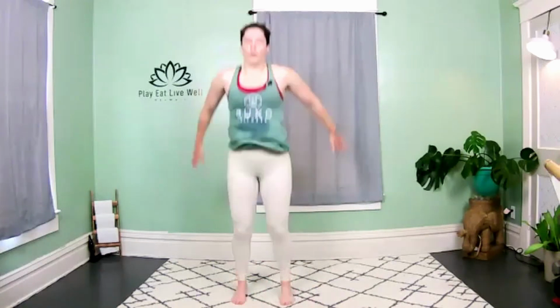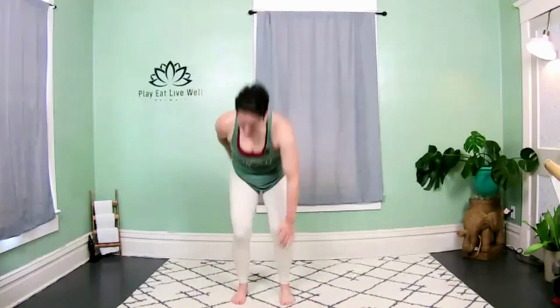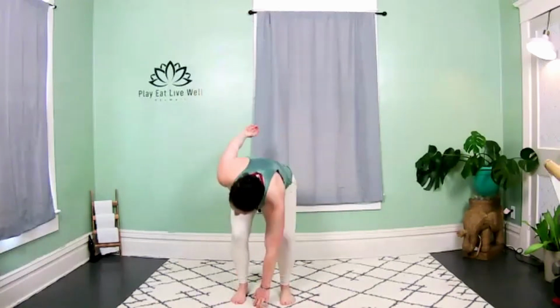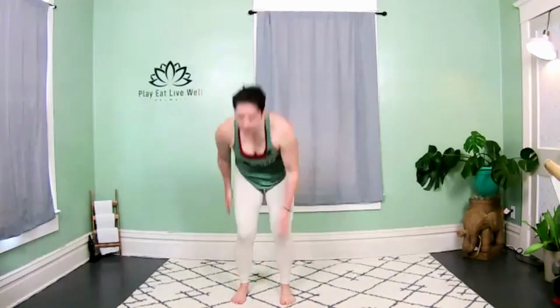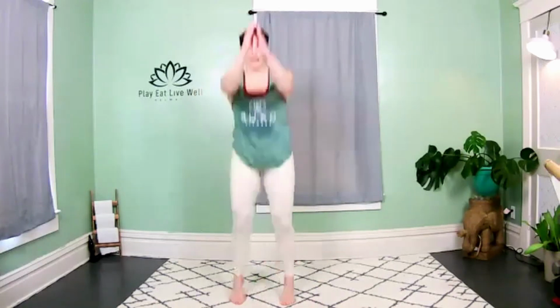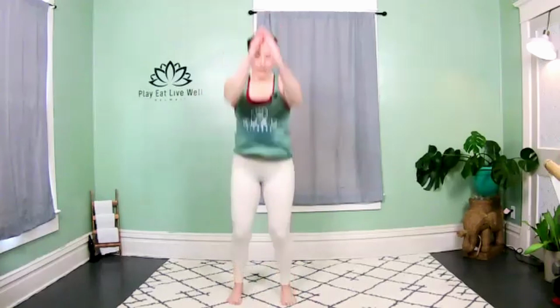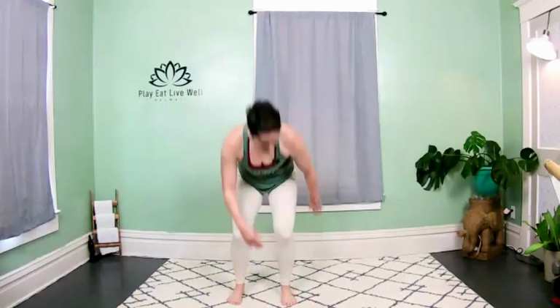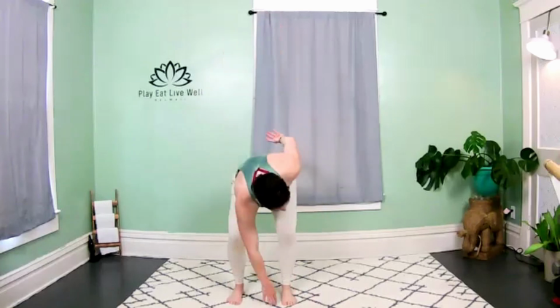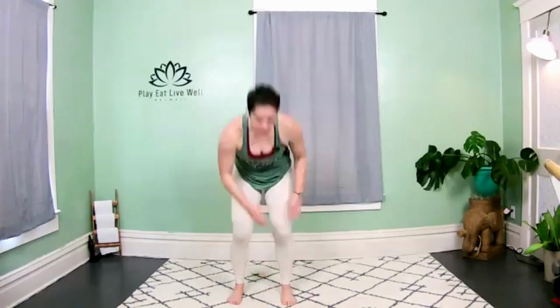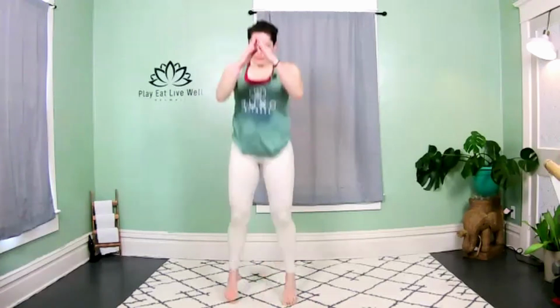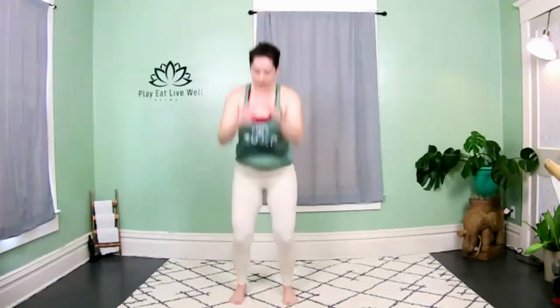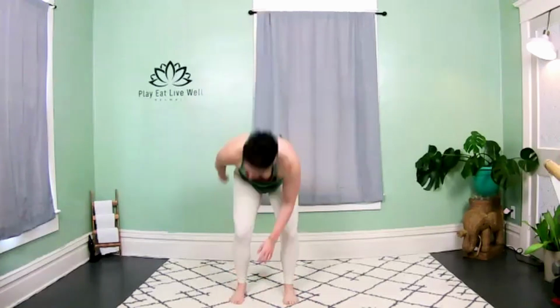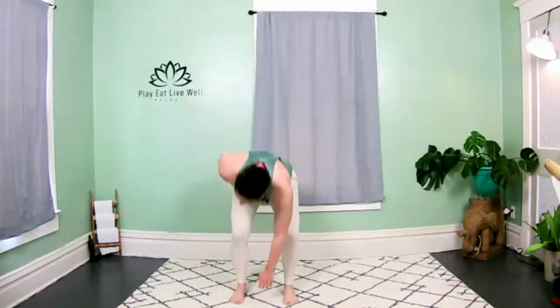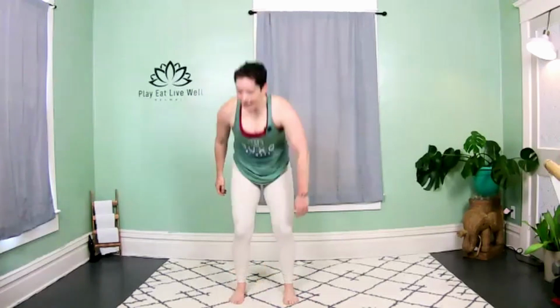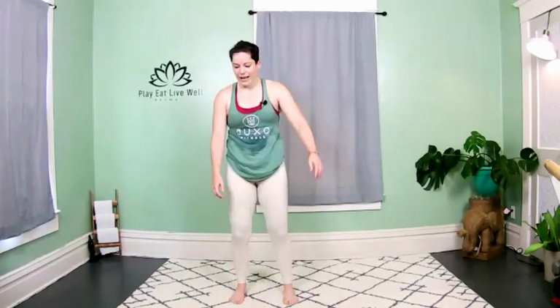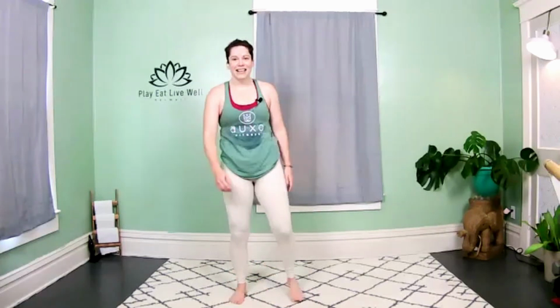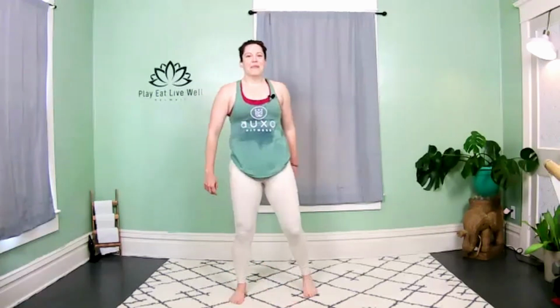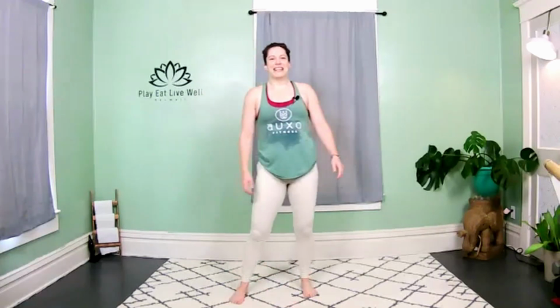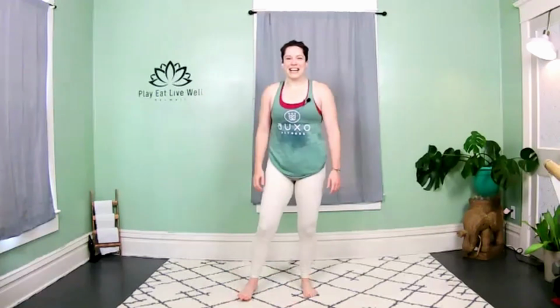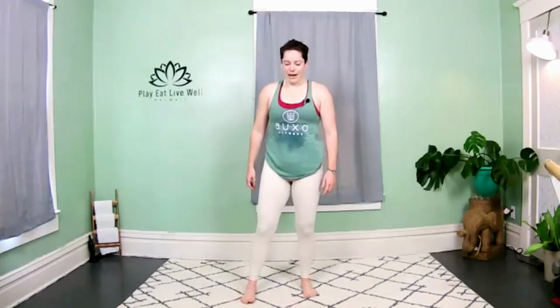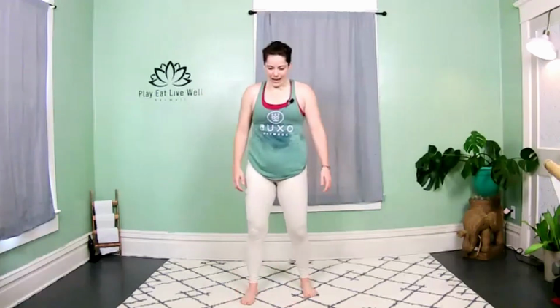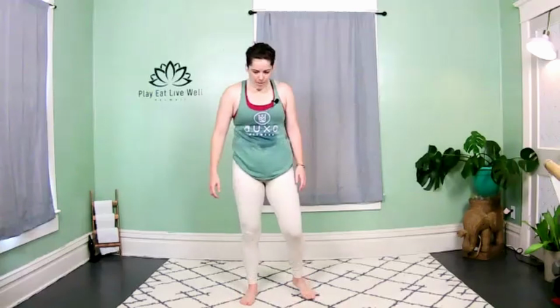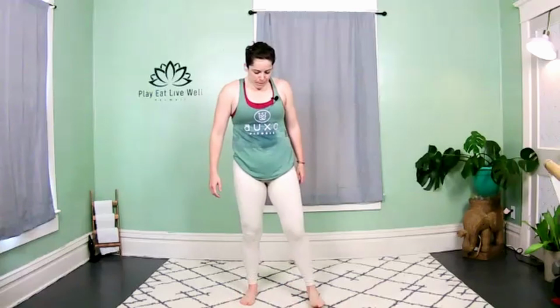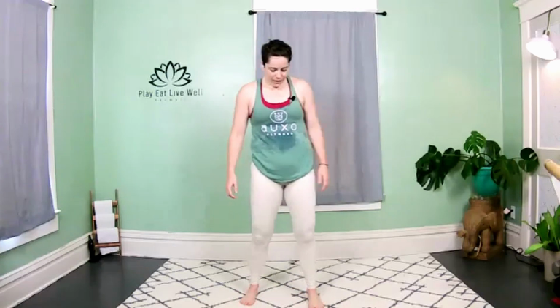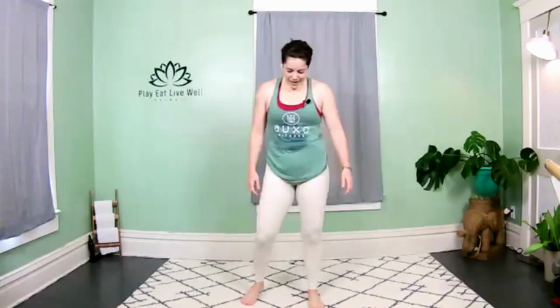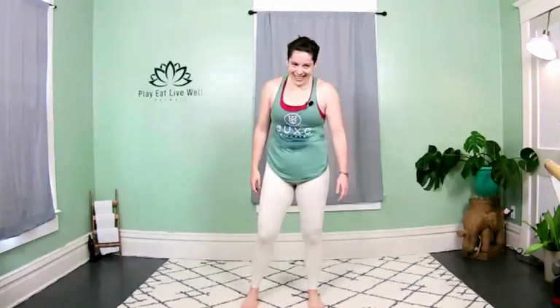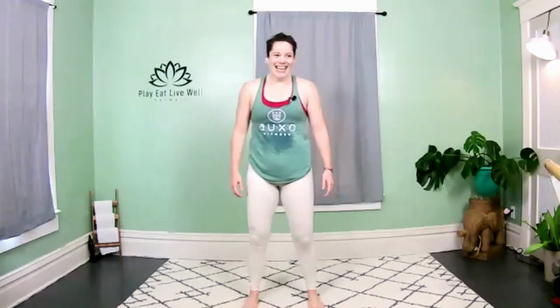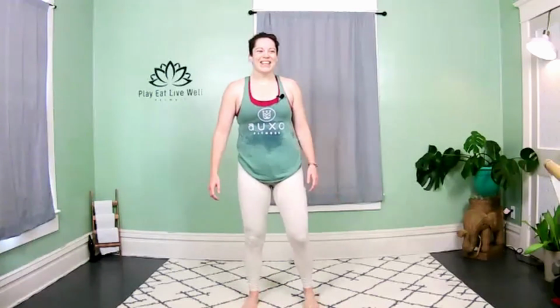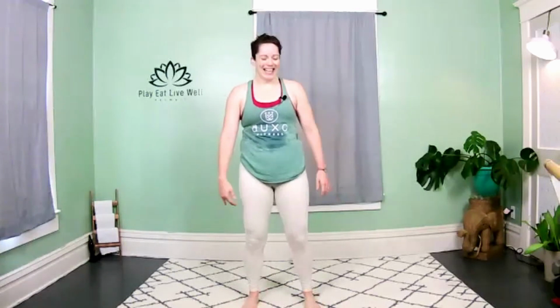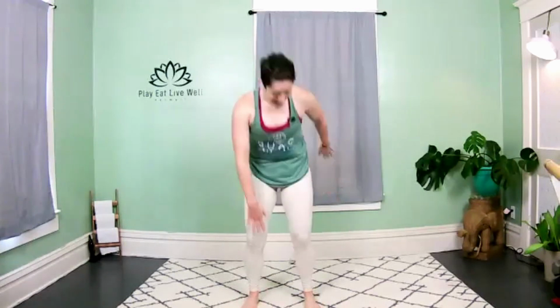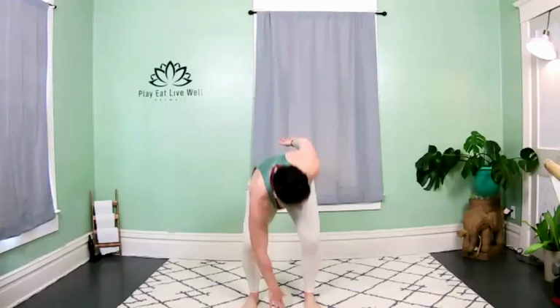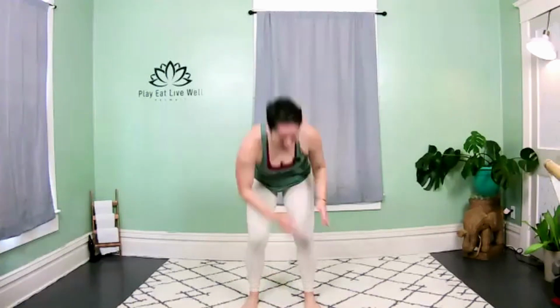New move — we twist, tap the floor, and jump! One on each side. Get ready, three, two, let's go!